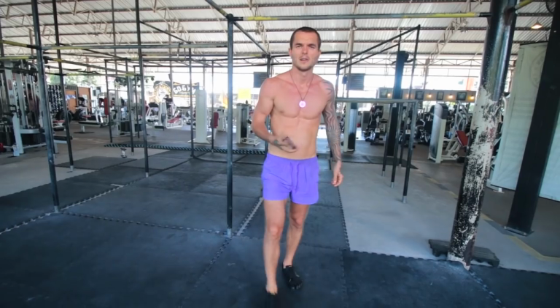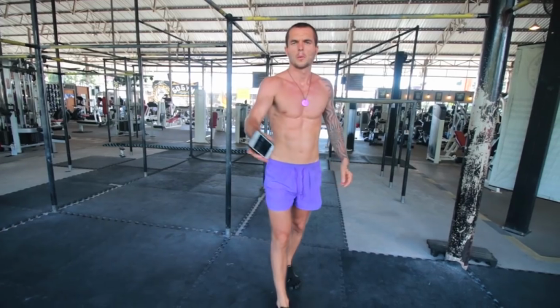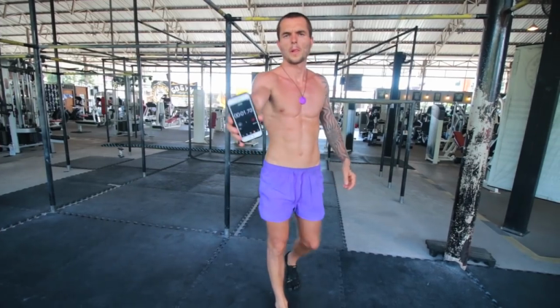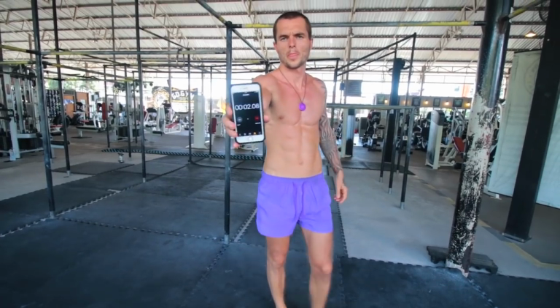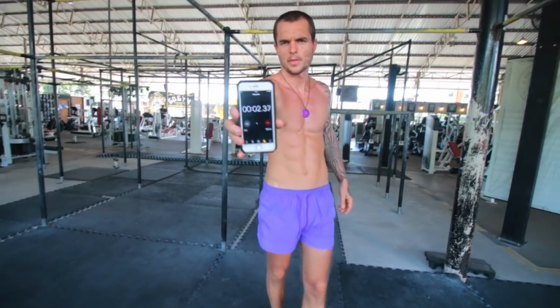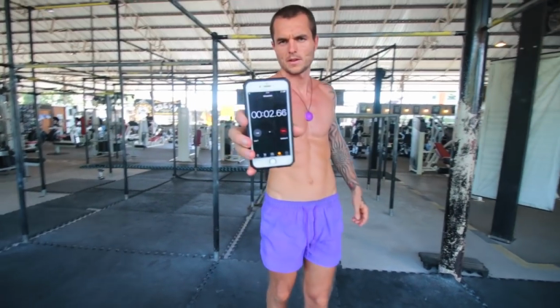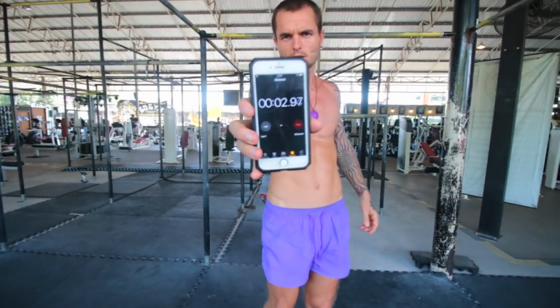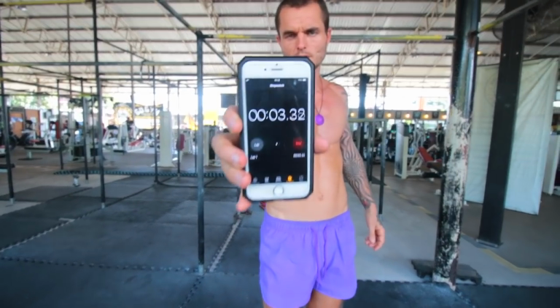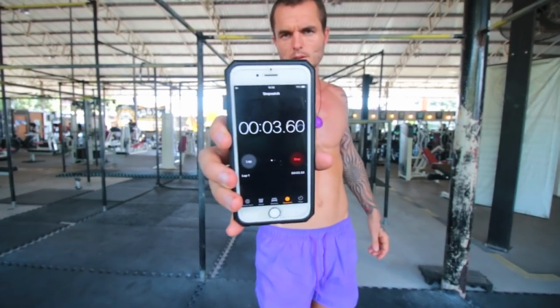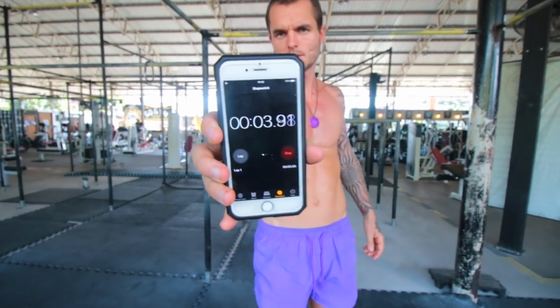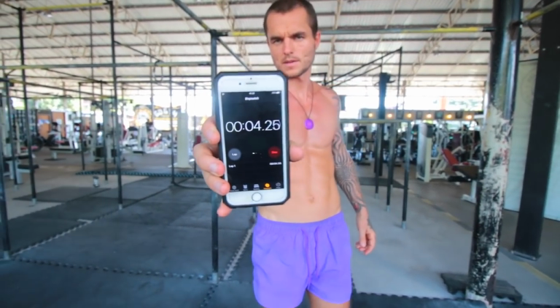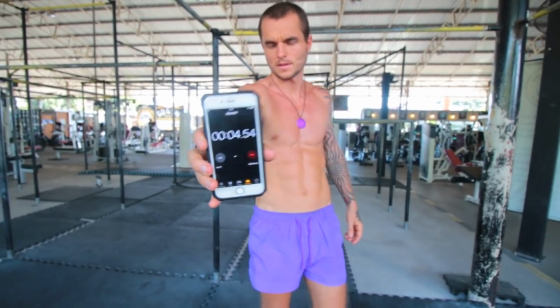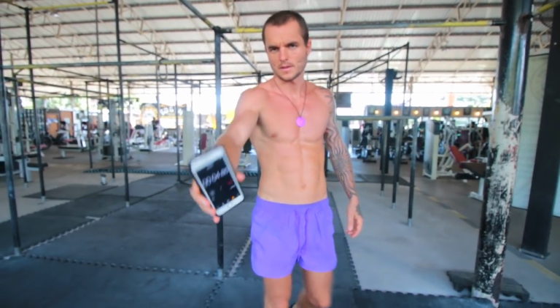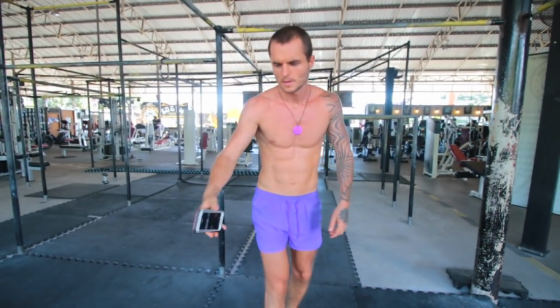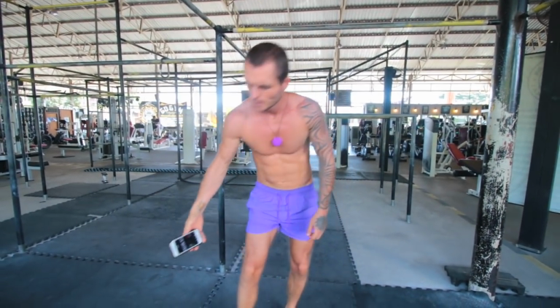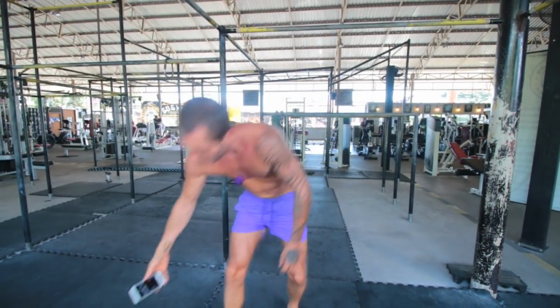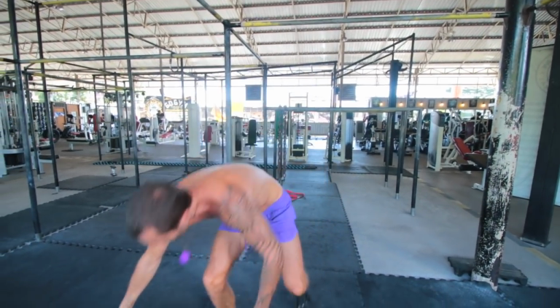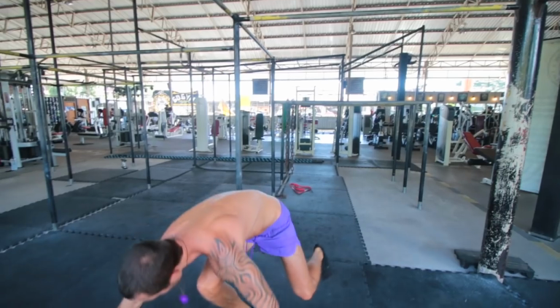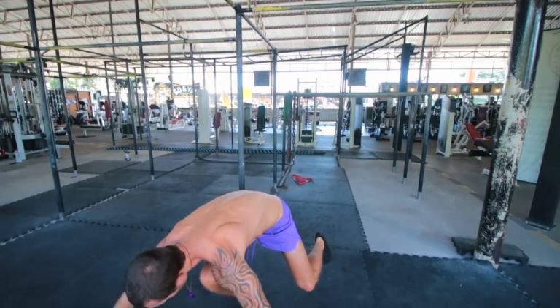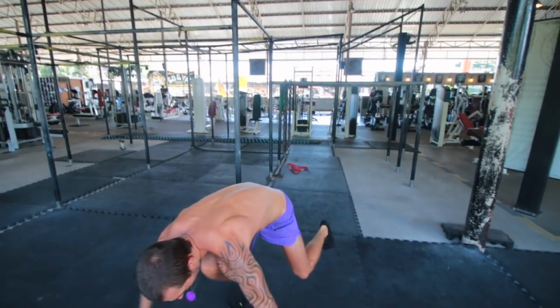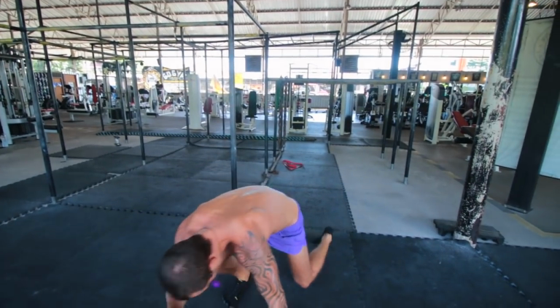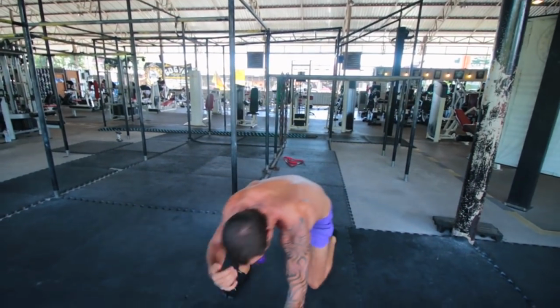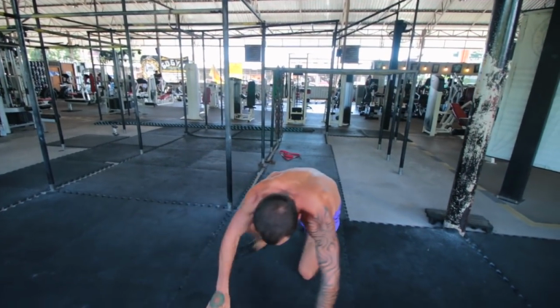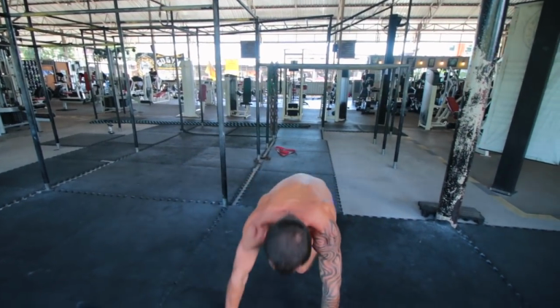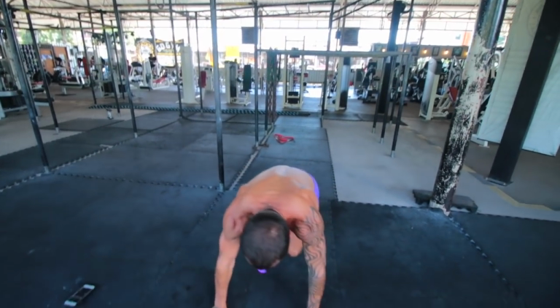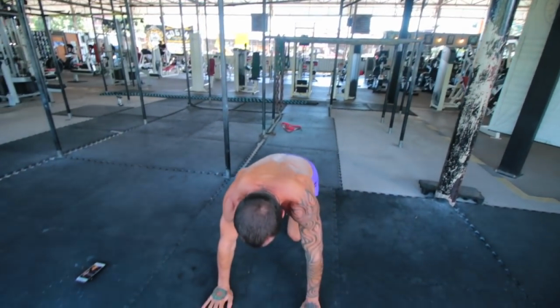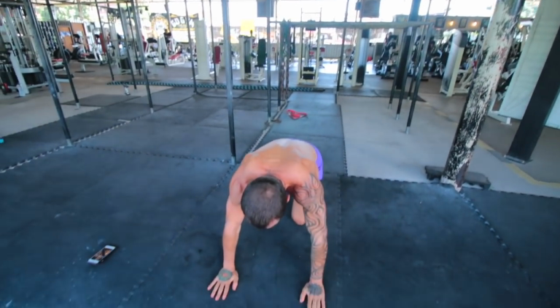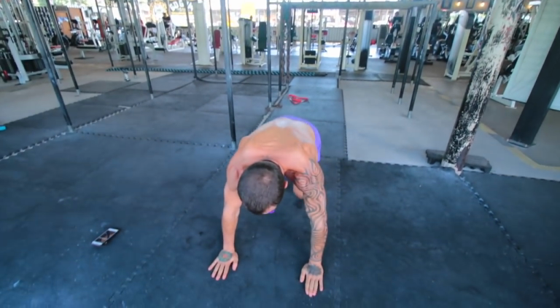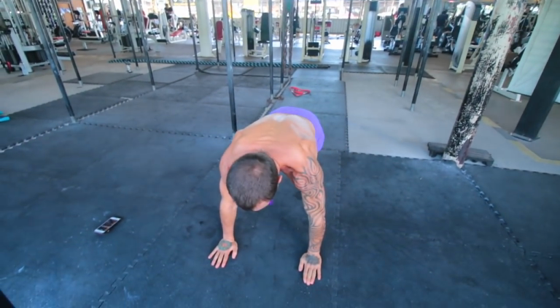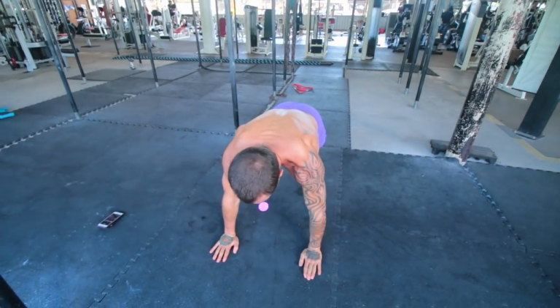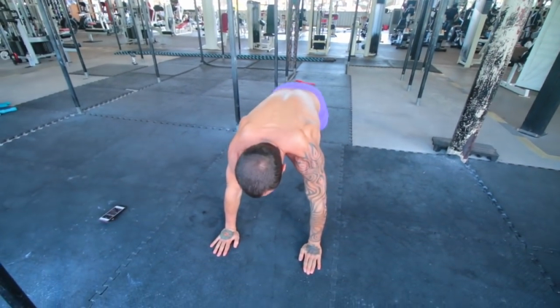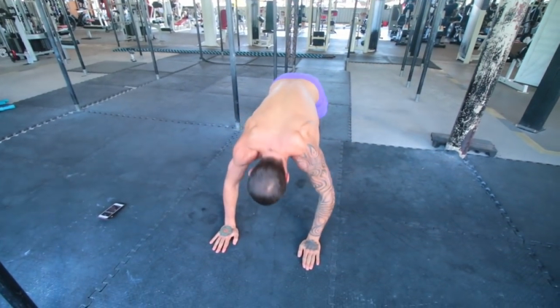Hello, it's Danny from Conscious Calisthenics here. I've created a special calisthenics shoulder workout which is also working your triceps quite a bit as well.